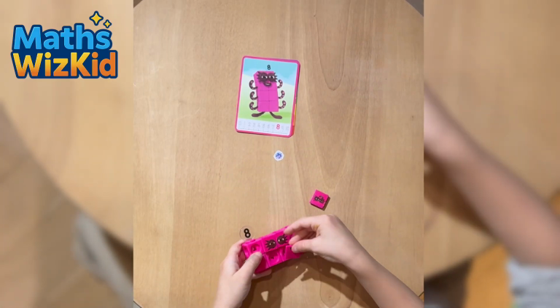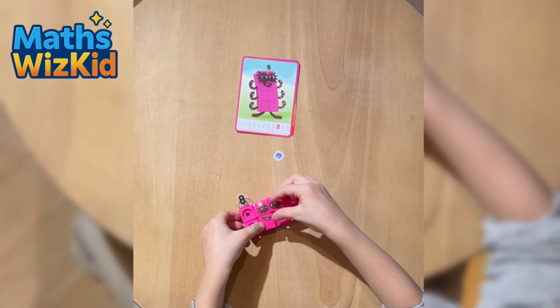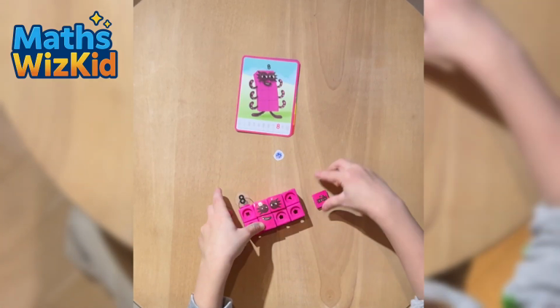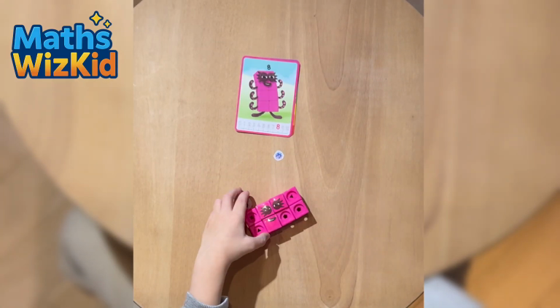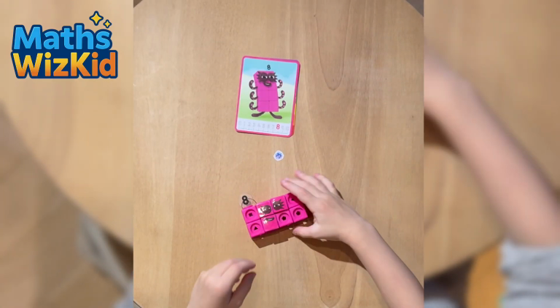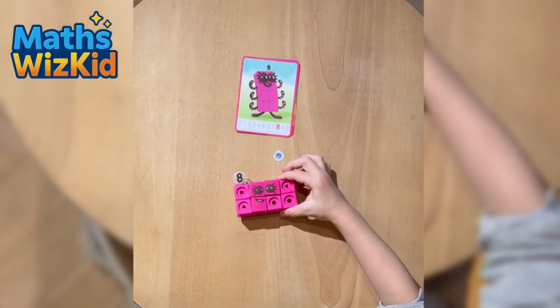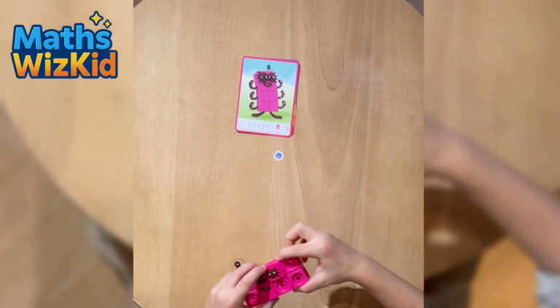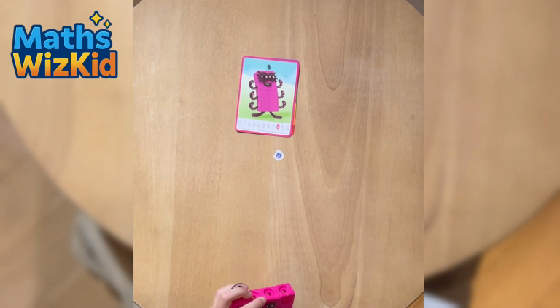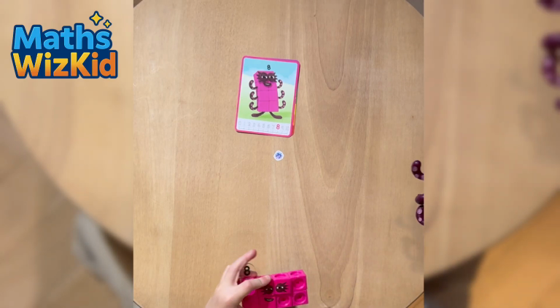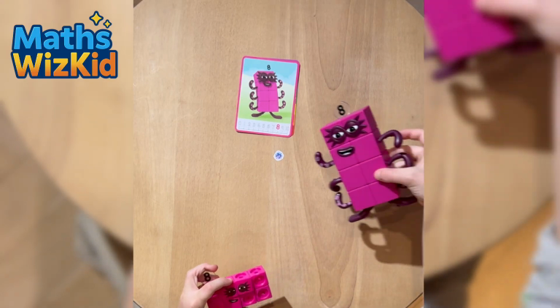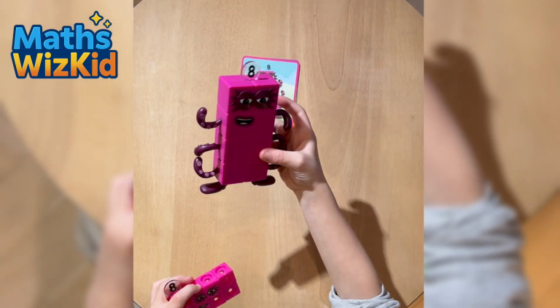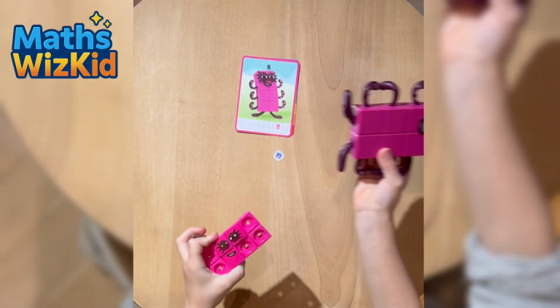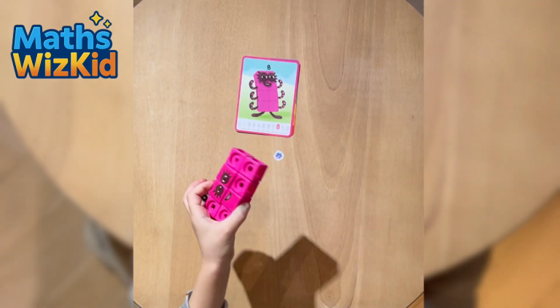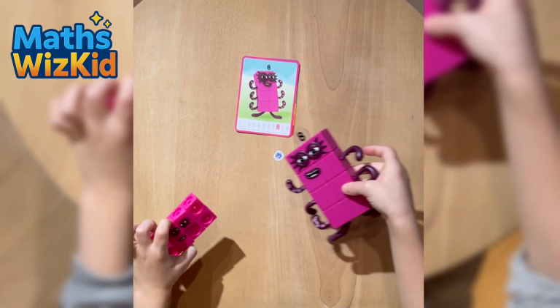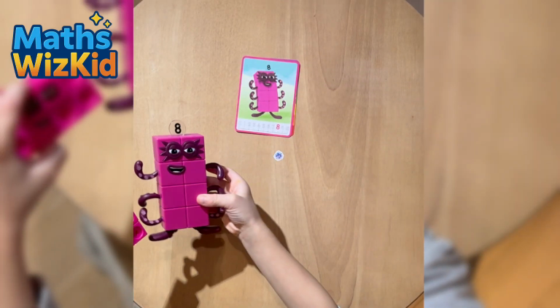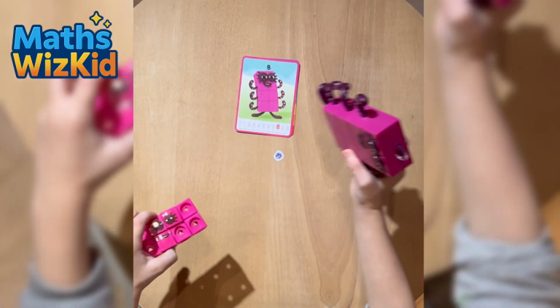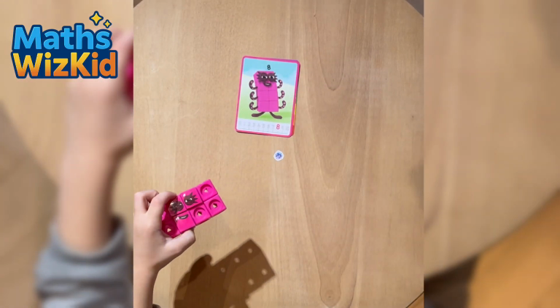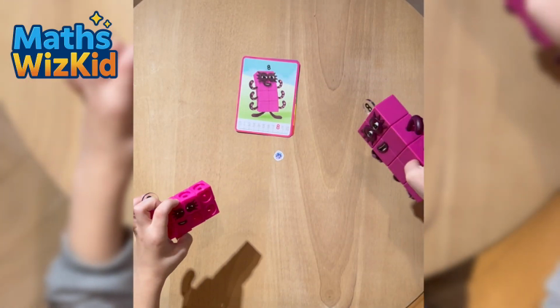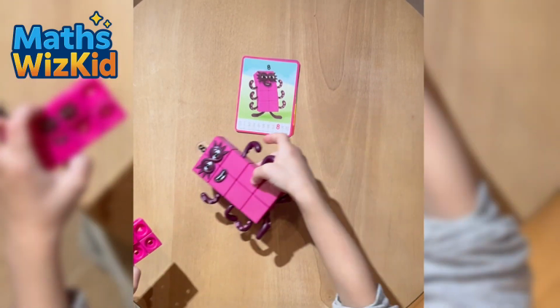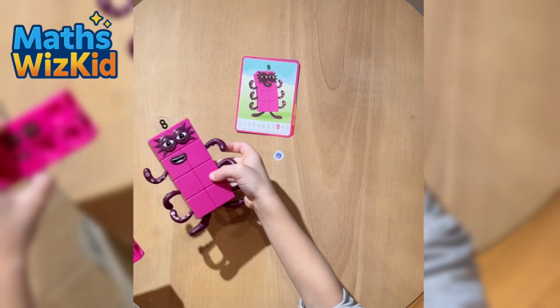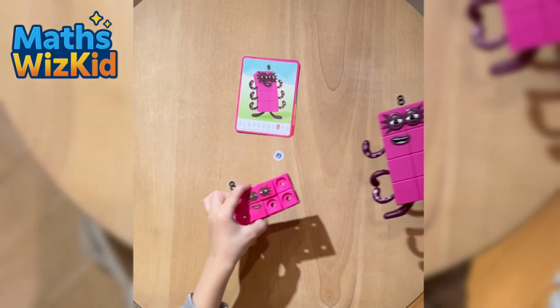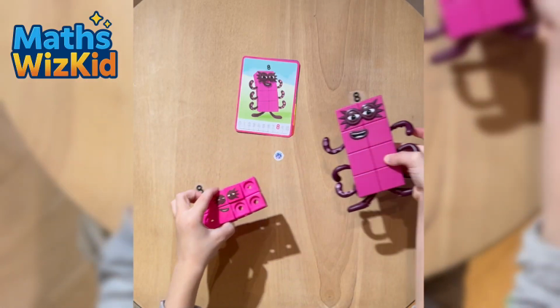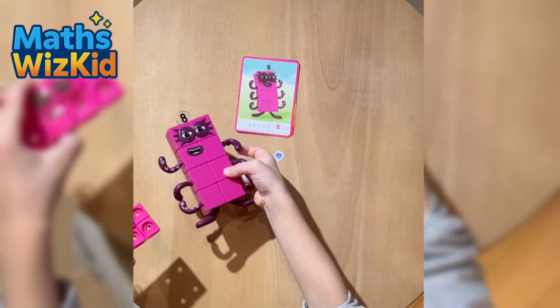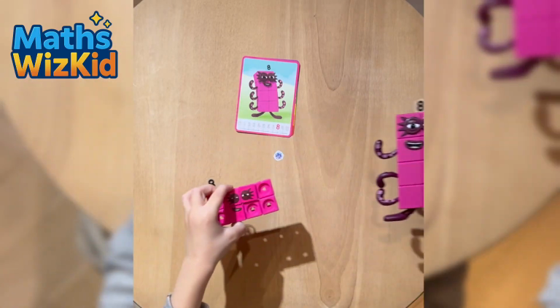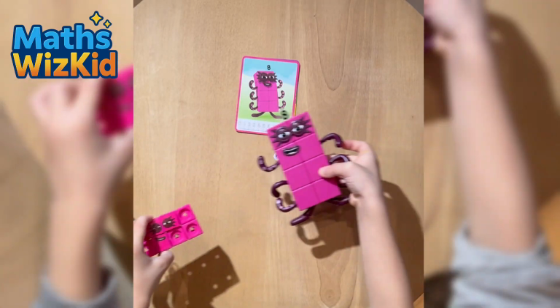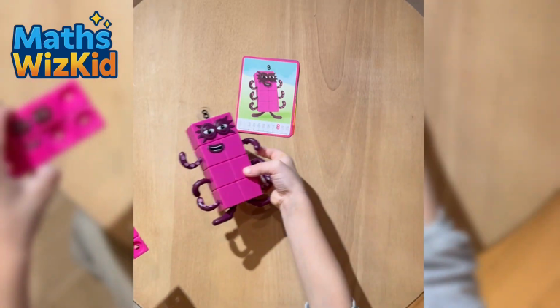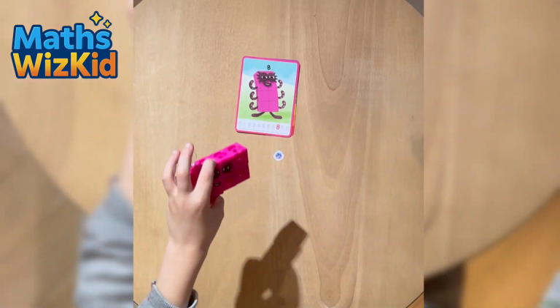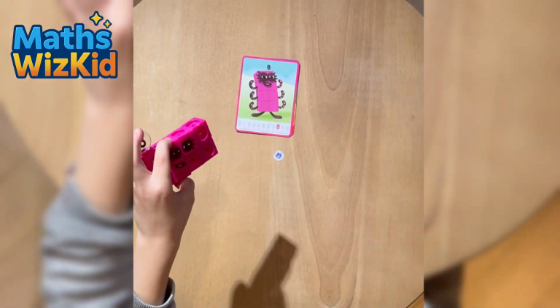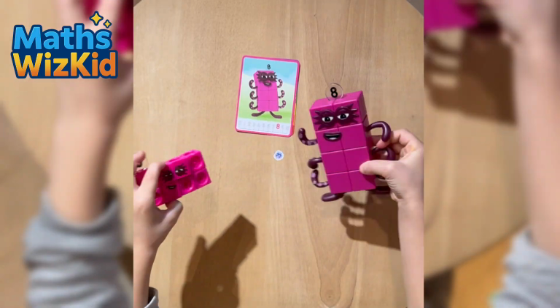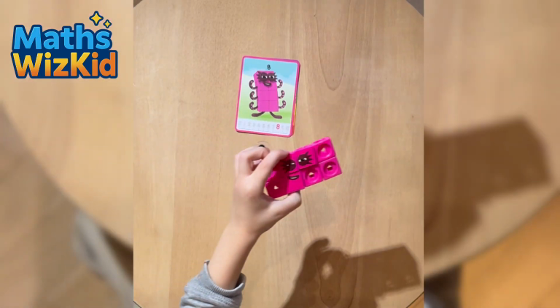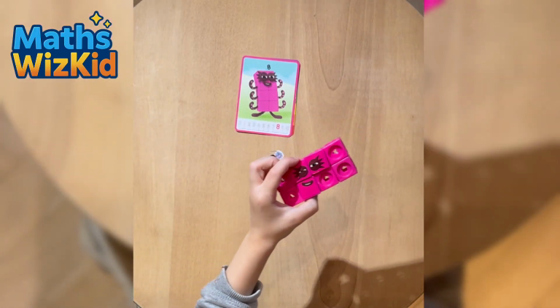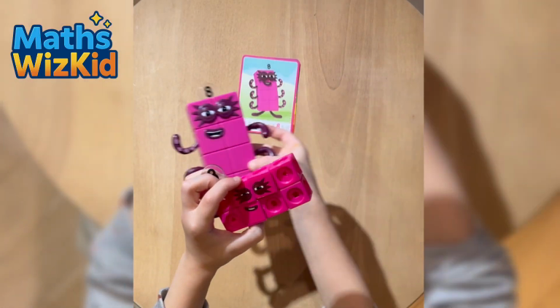Numberblock 8 says: I'm the best! One, two, three, four, five, six, seven, eight. Octo-block, Octo-block, I'm on my way! Octo-block, to save the day!